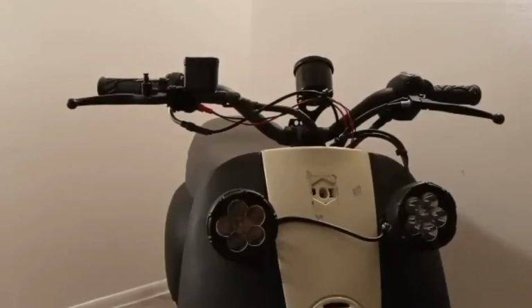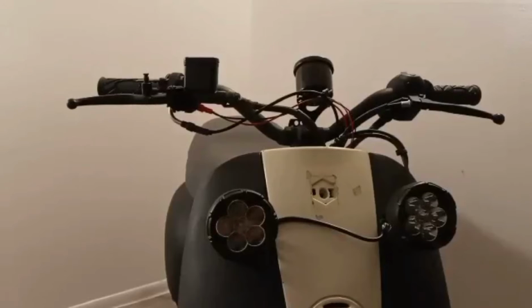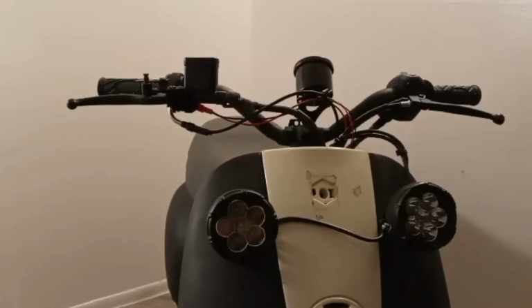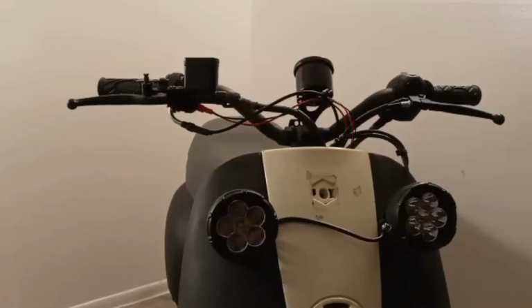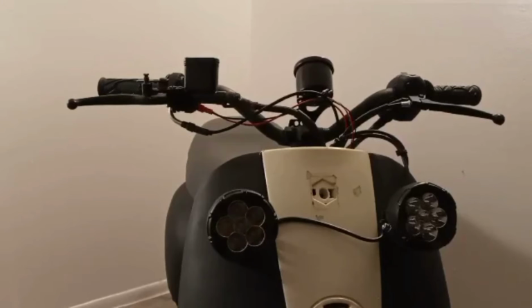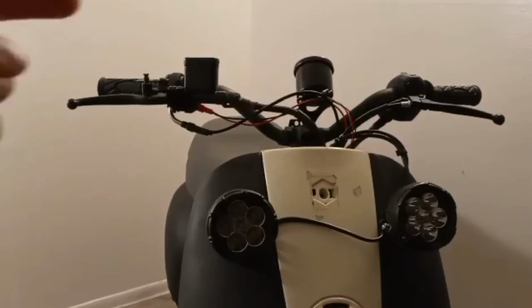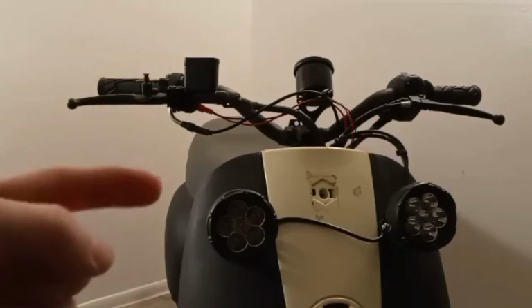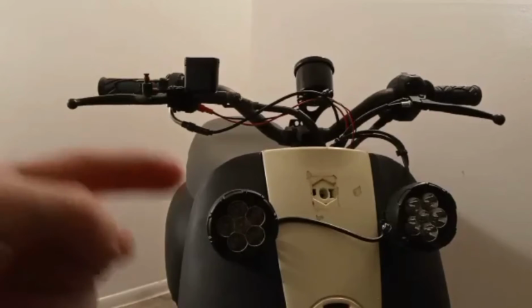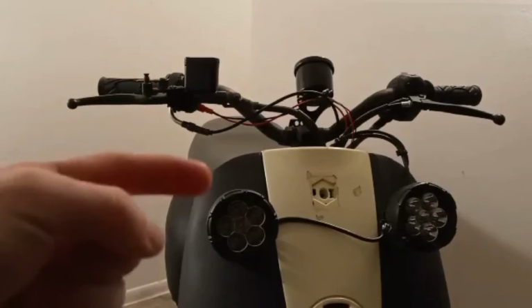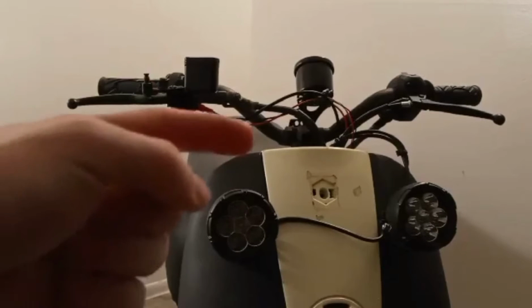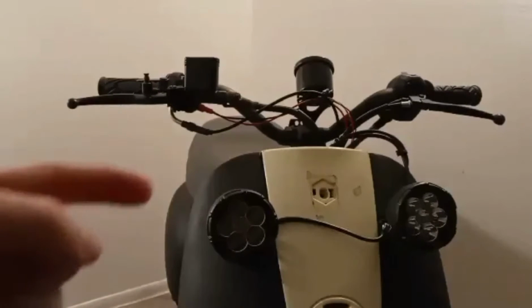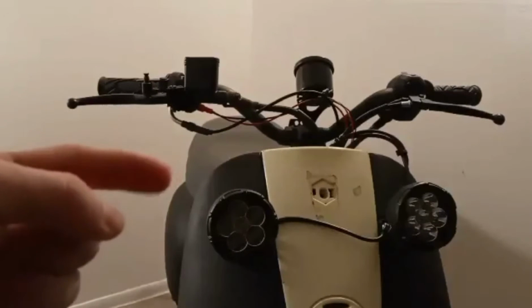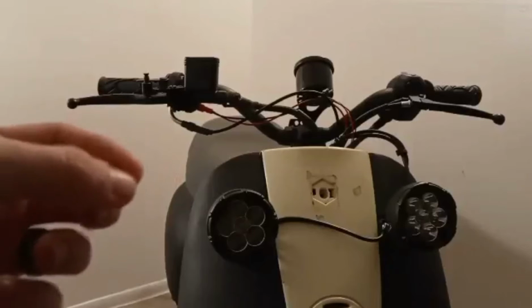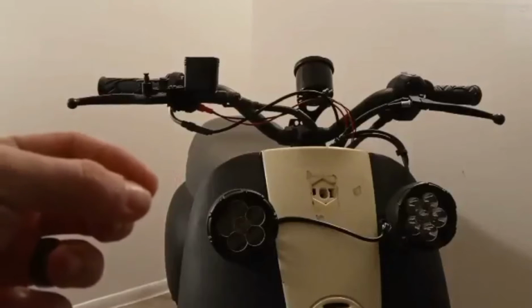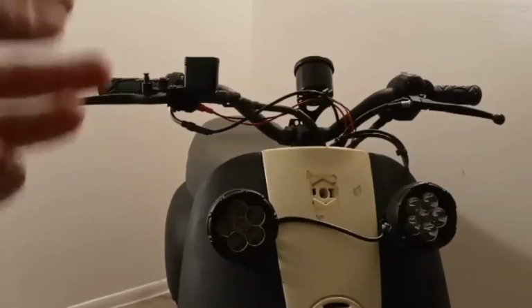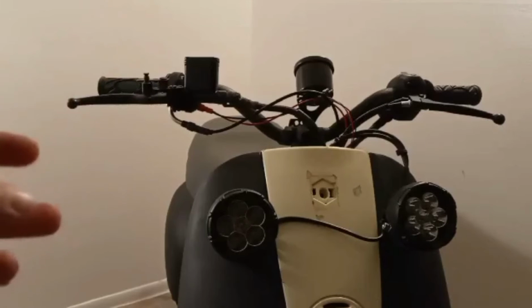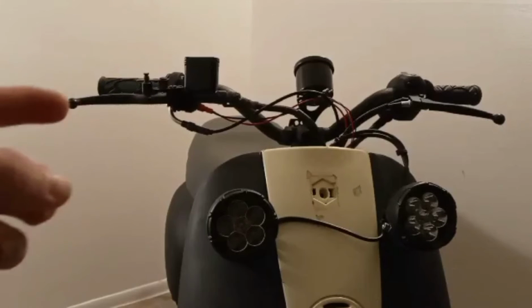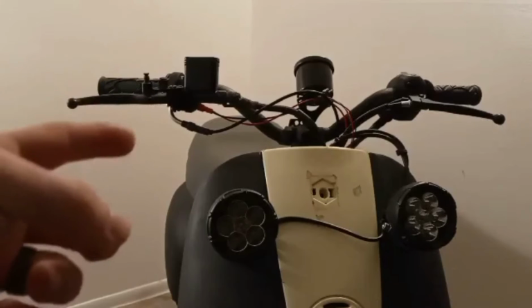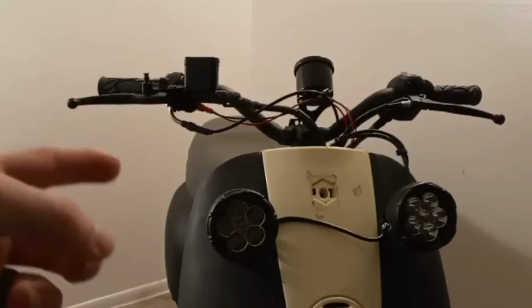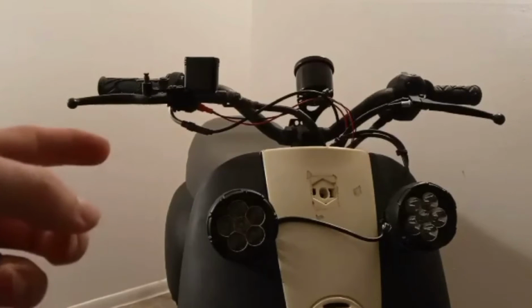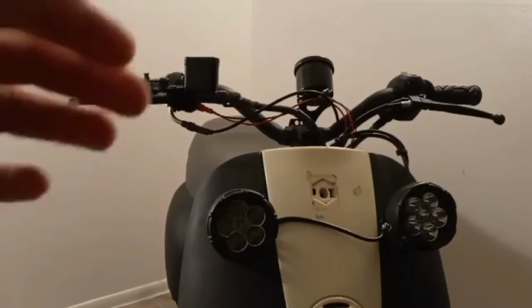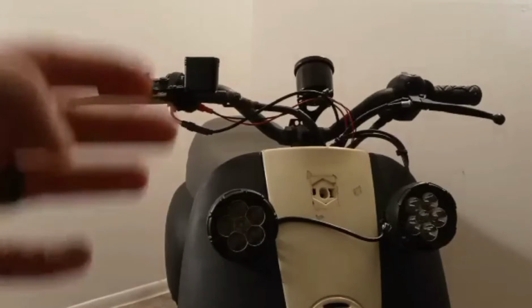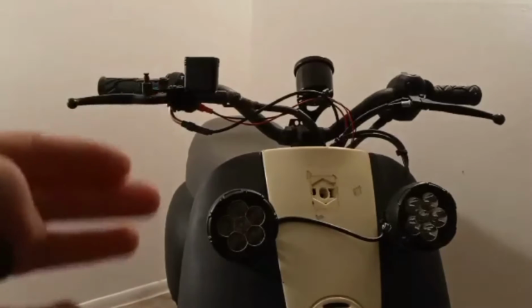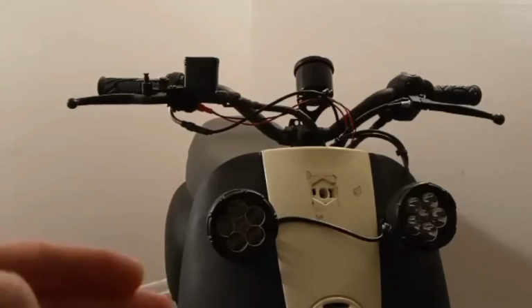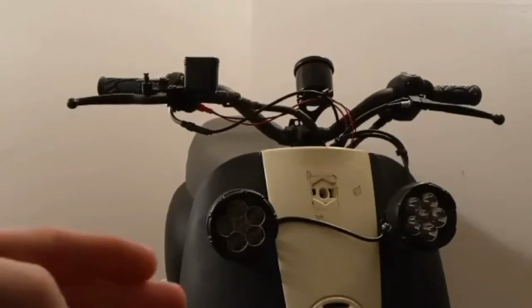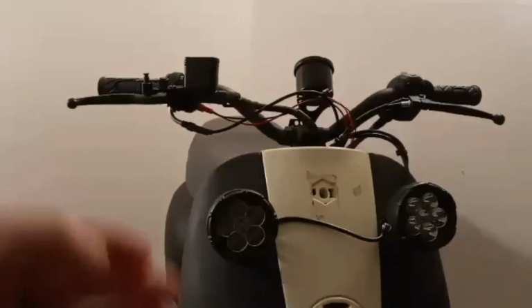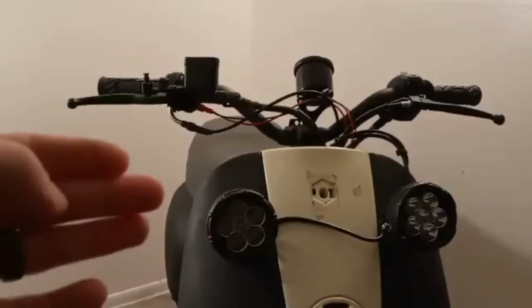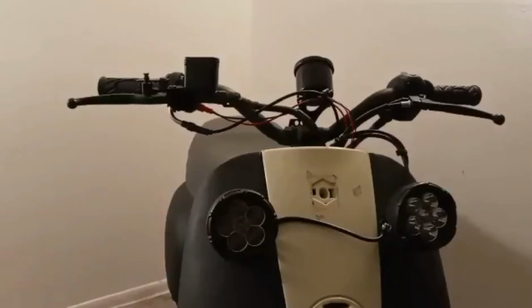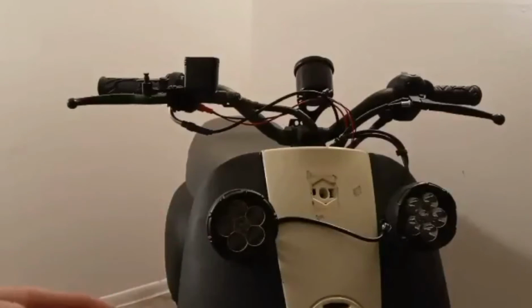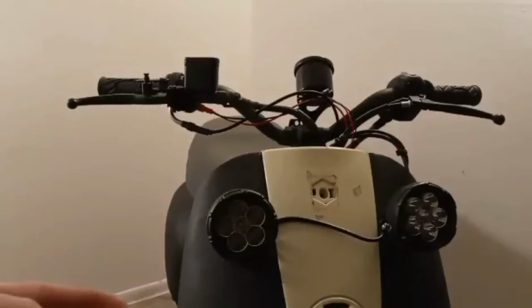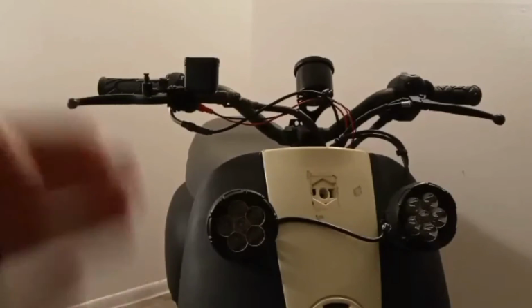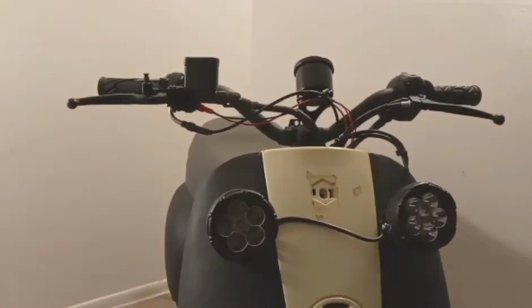So what we're actually going to start off with doing is covering up the body right here with some paper towels. So when we take off the brake handle, if any brake fluid drips out of the reservoir, it won't just eat through the primer that's on the bike.